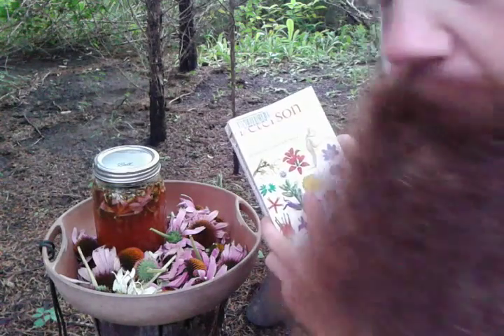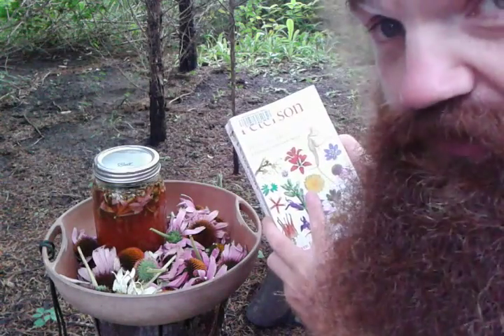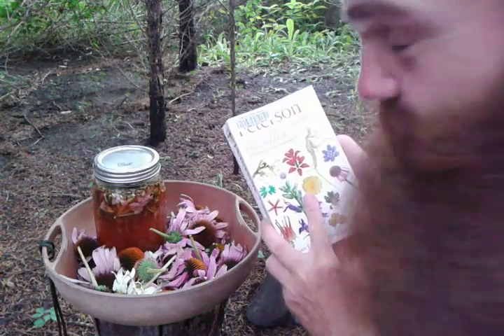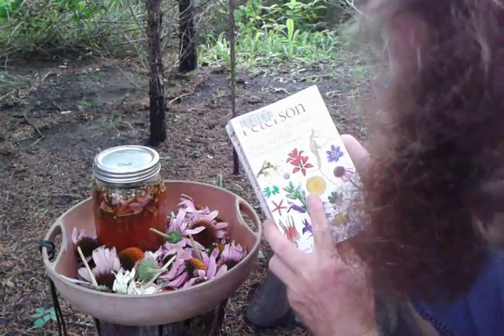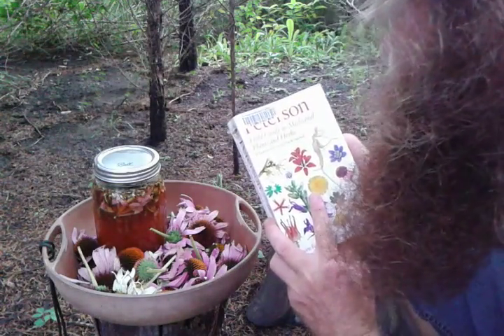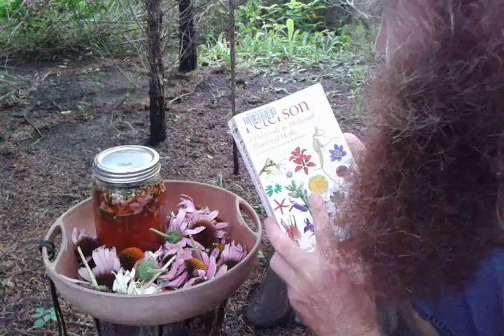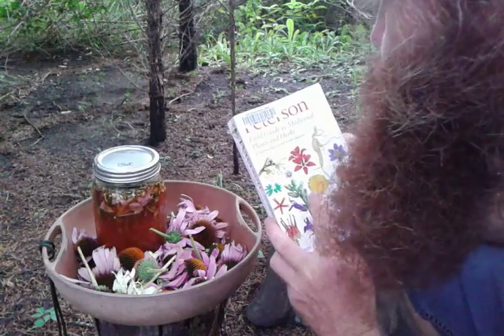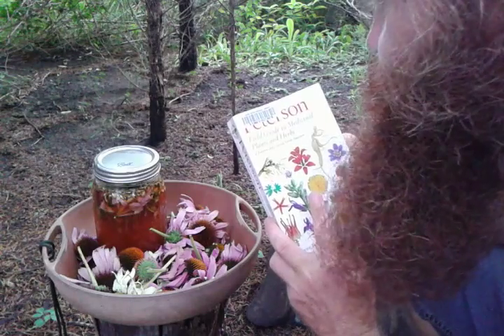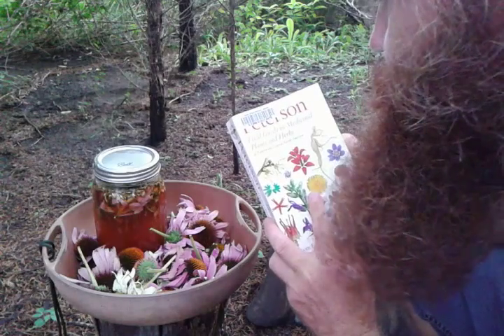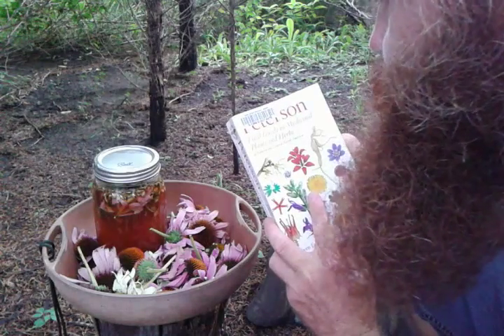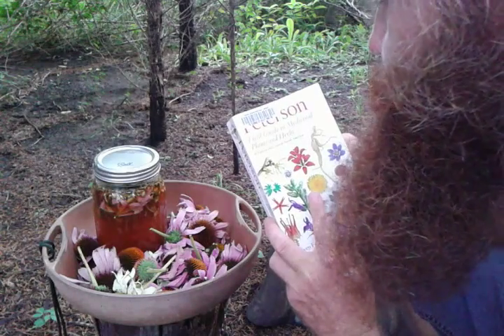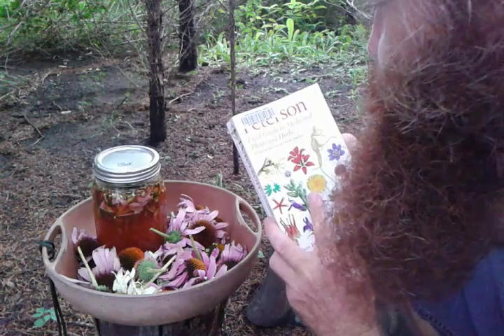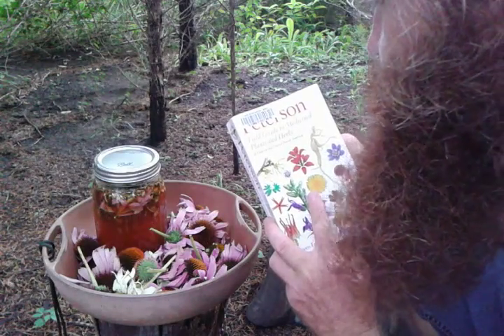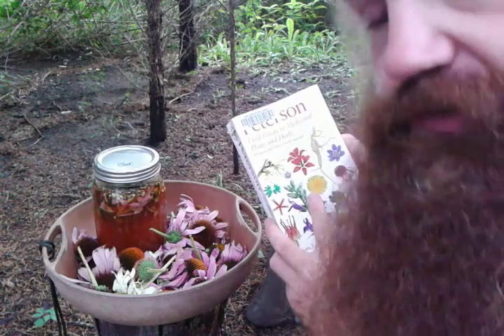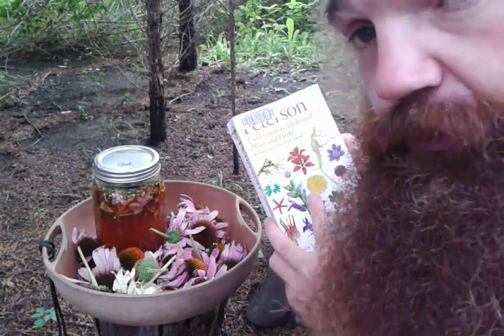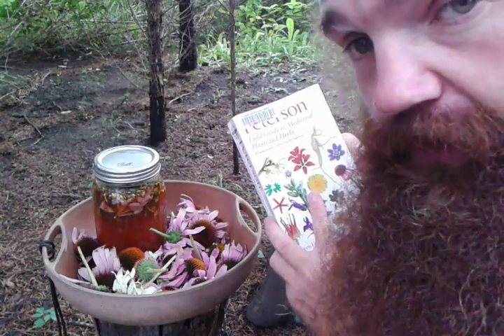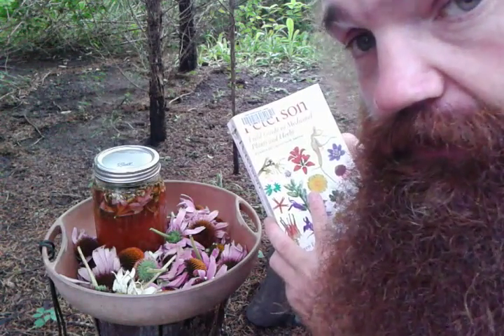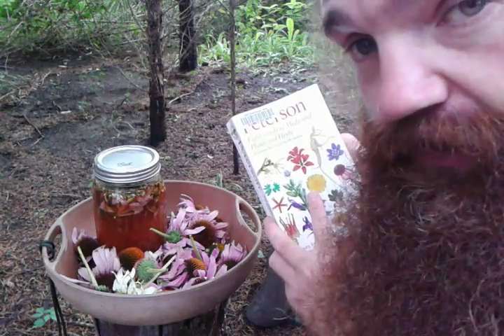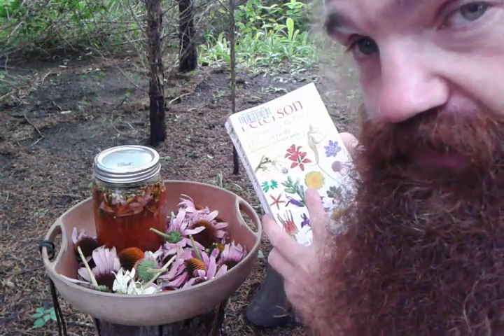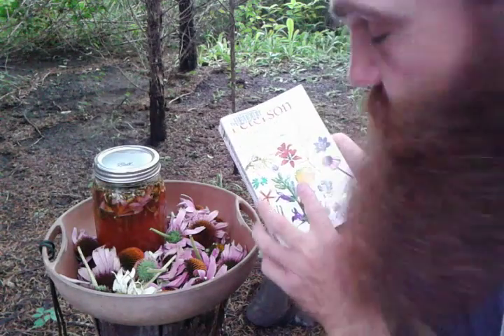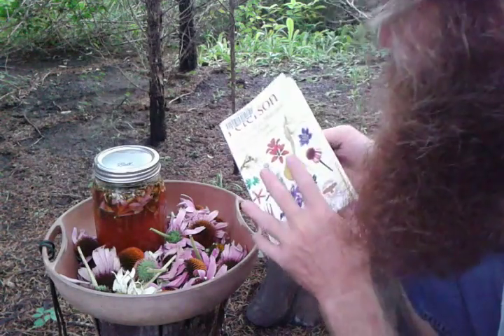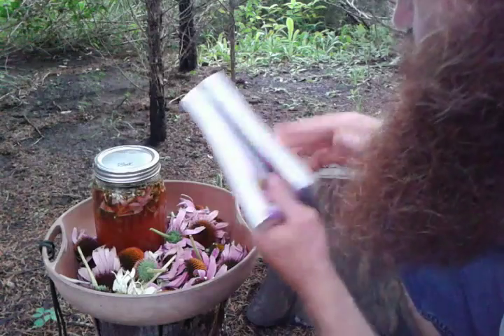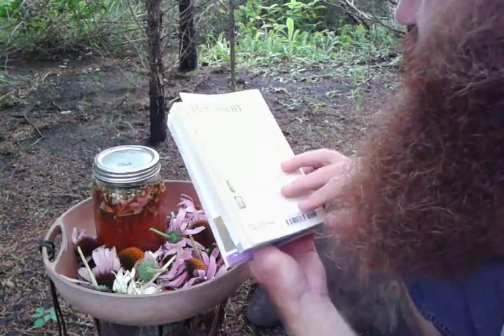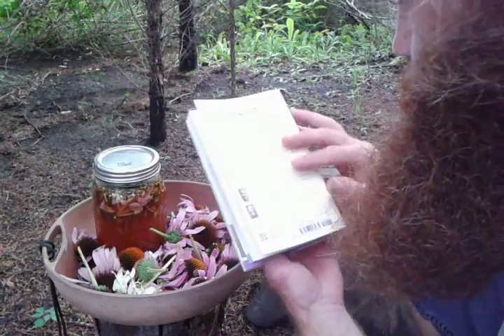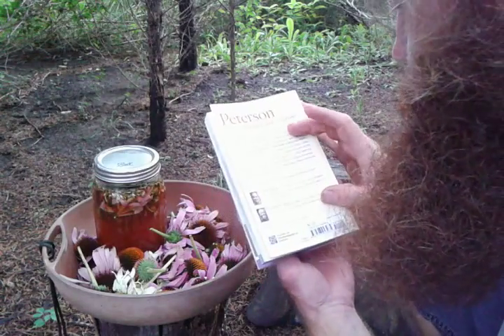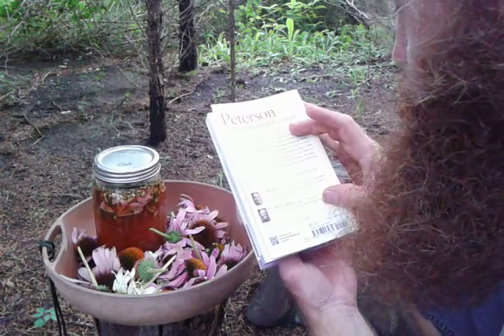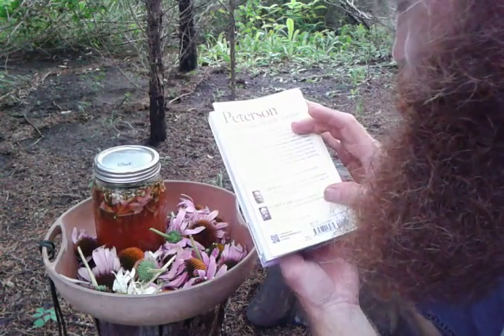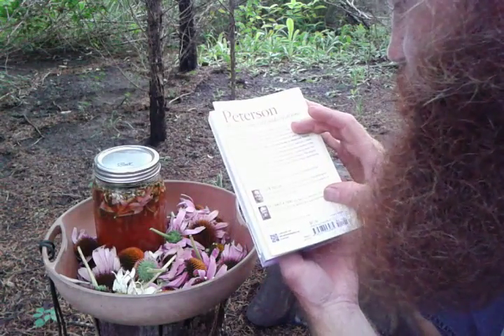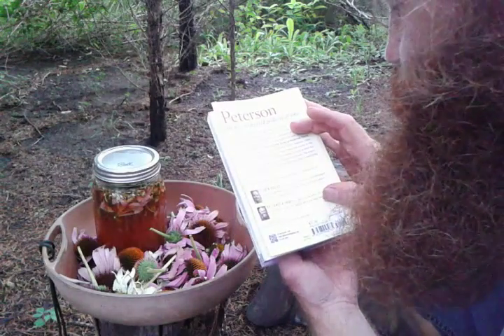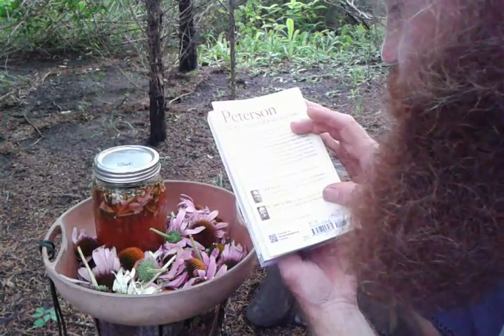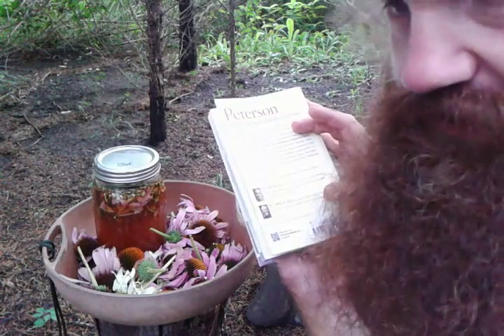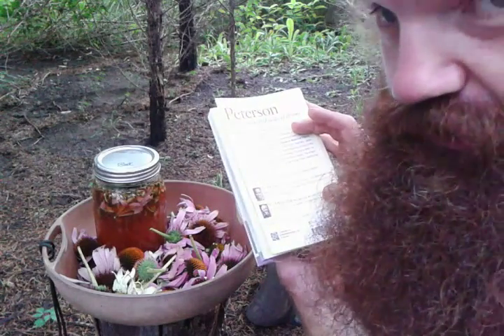Peterson Field Guide to Medicinal Plants and Herbs of Eastern and Central North America, Third Edition, by Stephen Foster and Dr. James A. Duke.